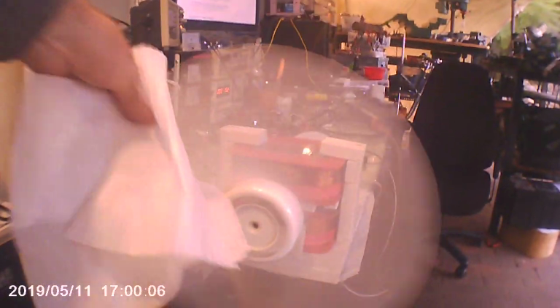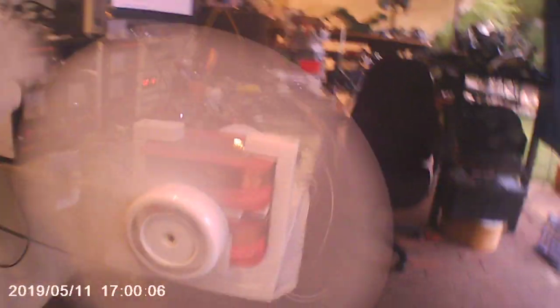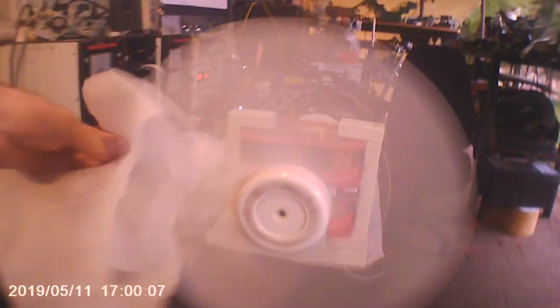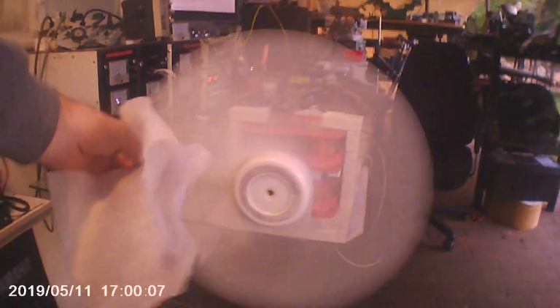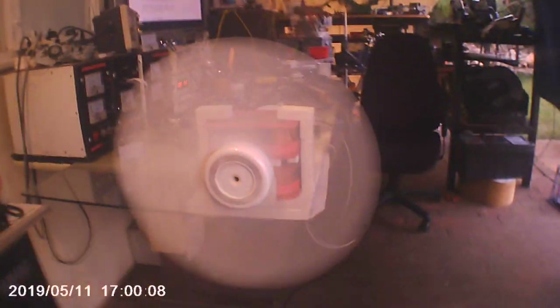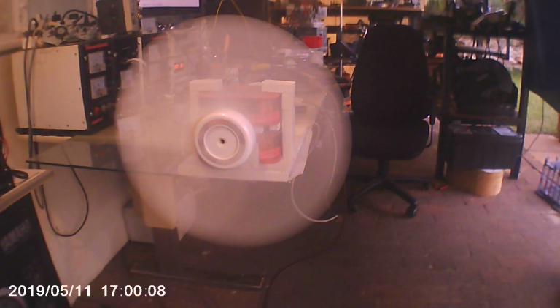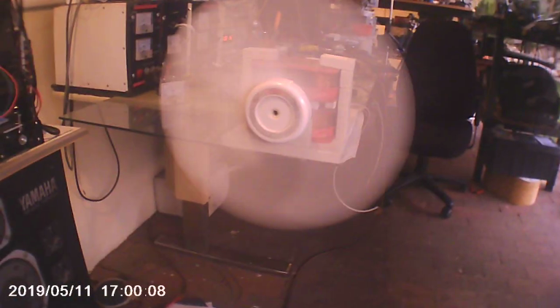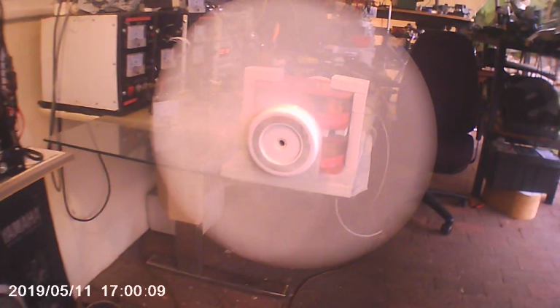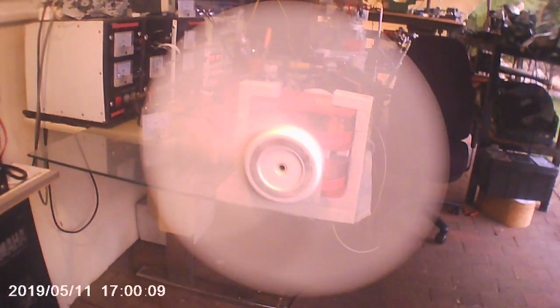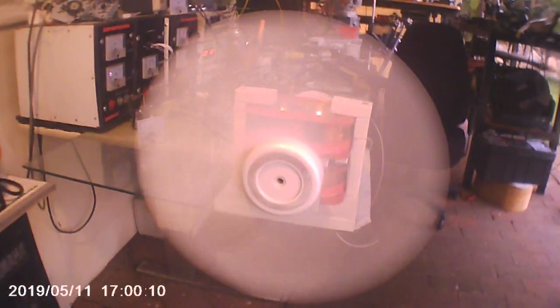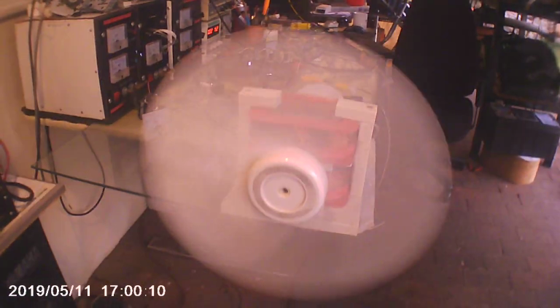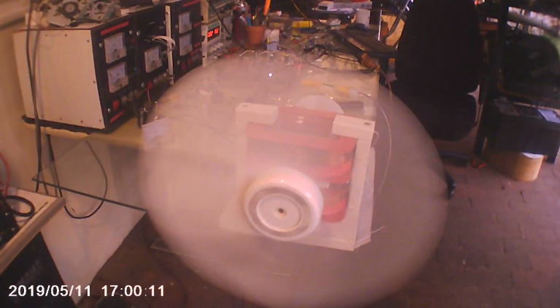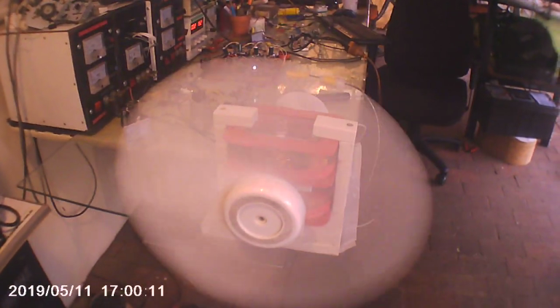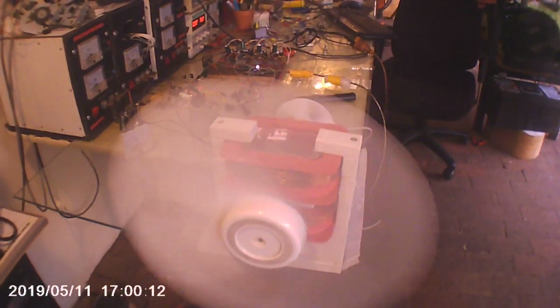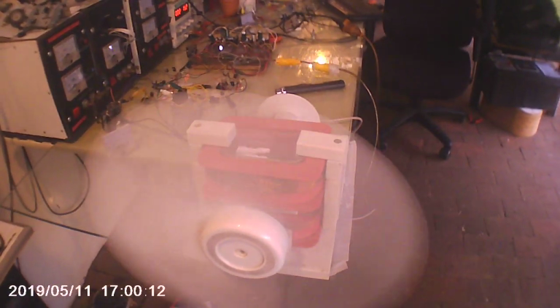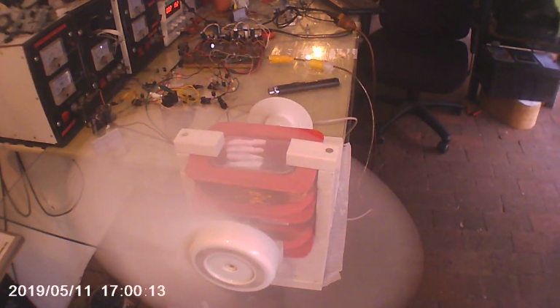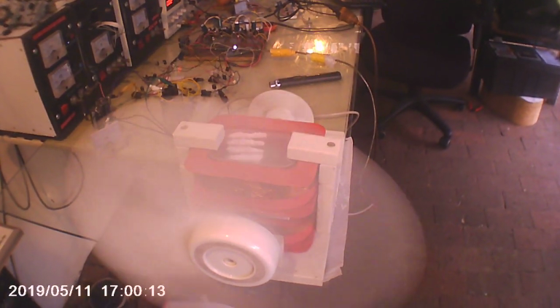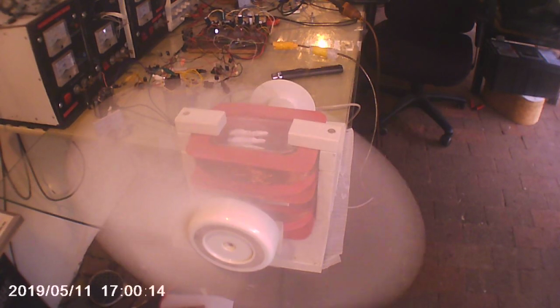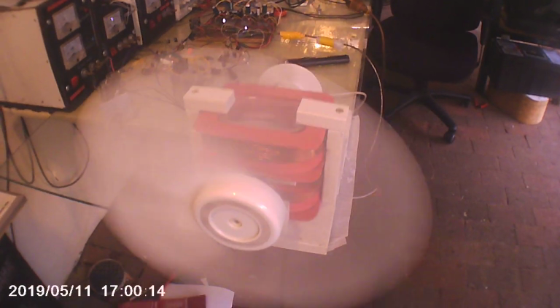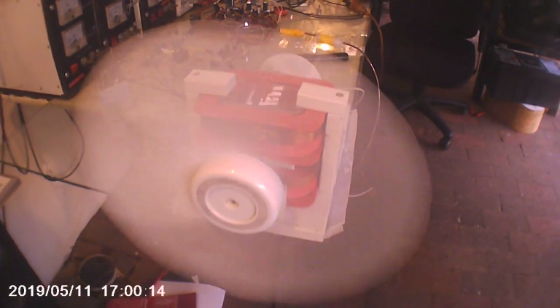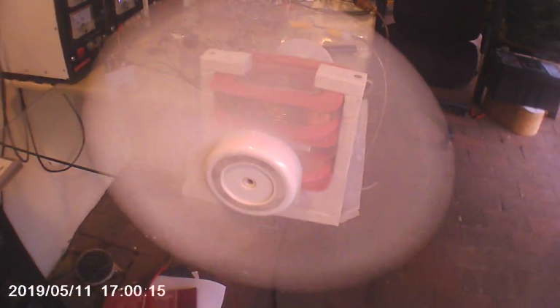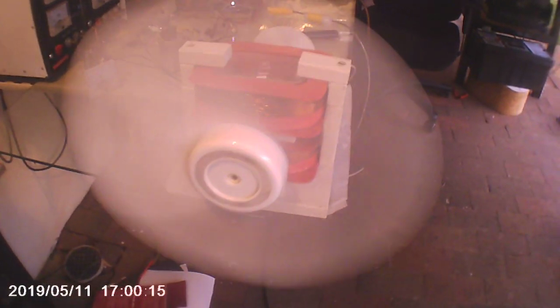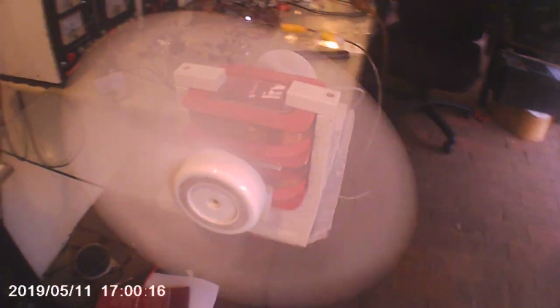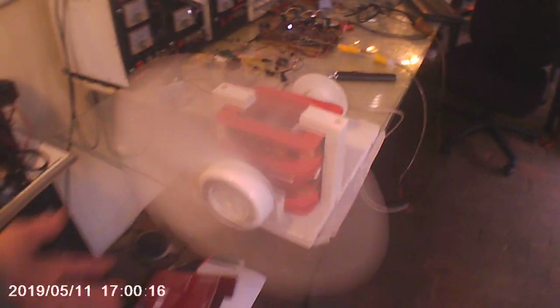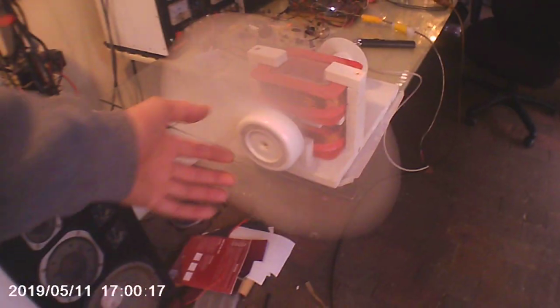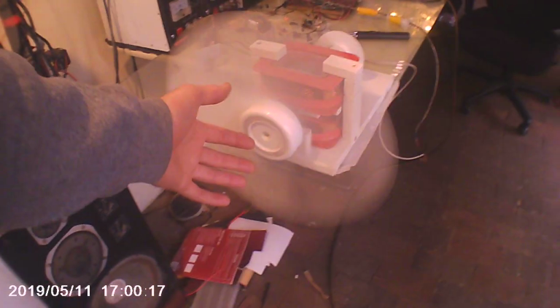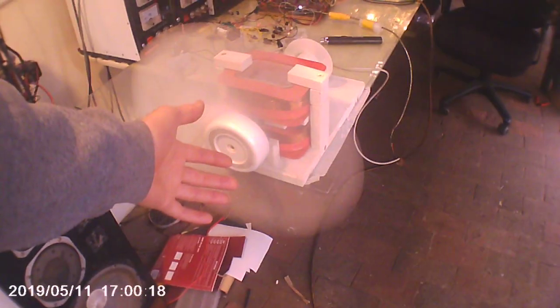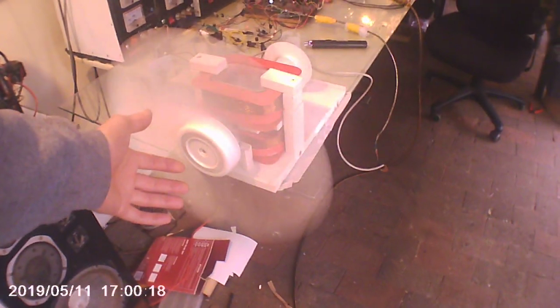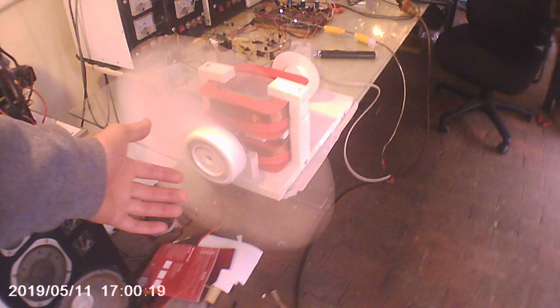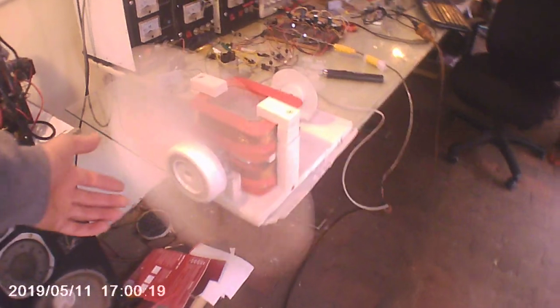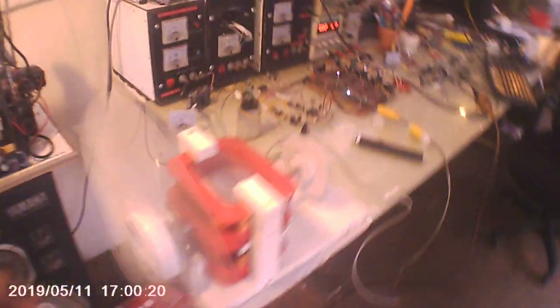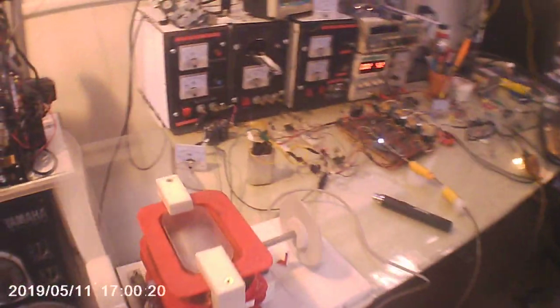I suspect, as far as normal pedestal fans go, they often have three modes. This is probably equivalent to button one. So it's moving air, feels quite good, but not much.